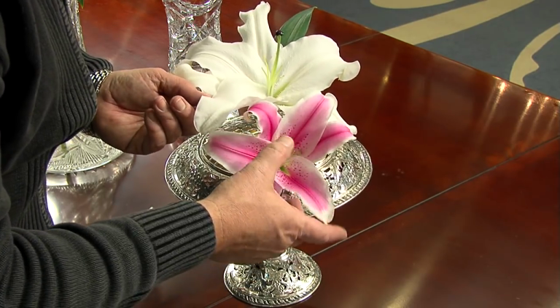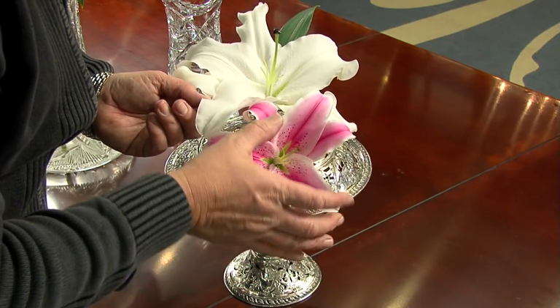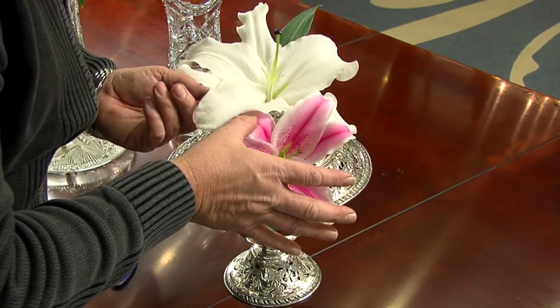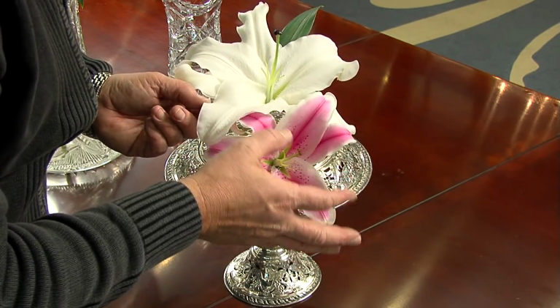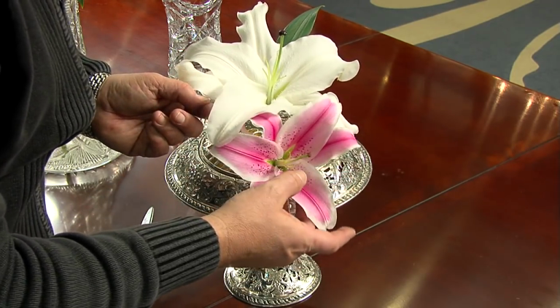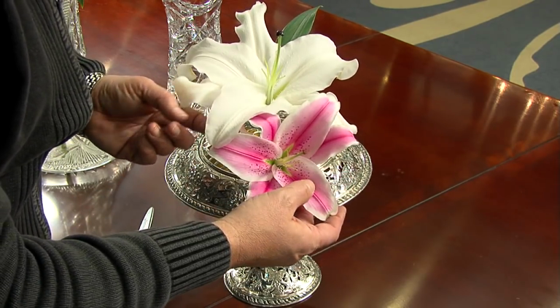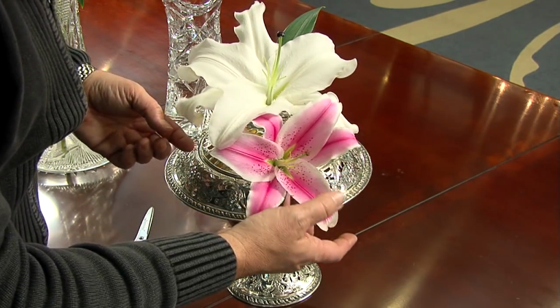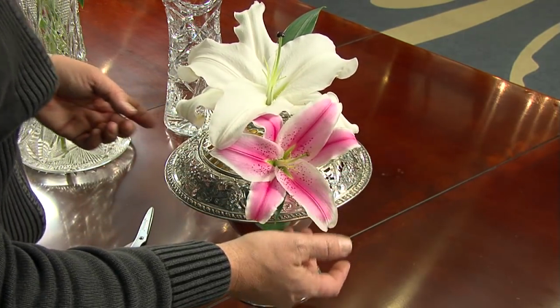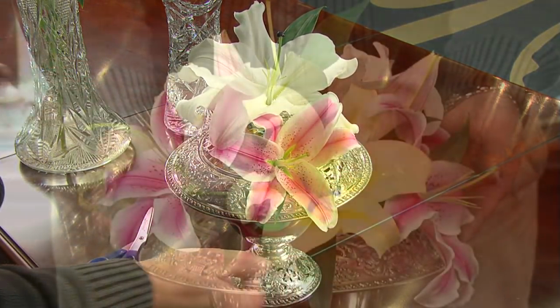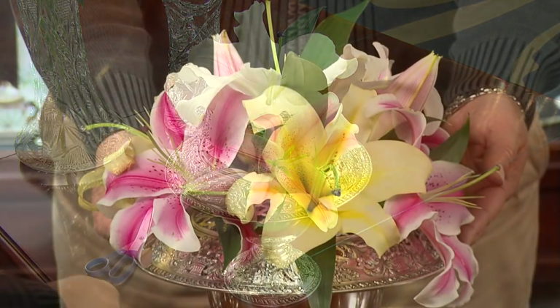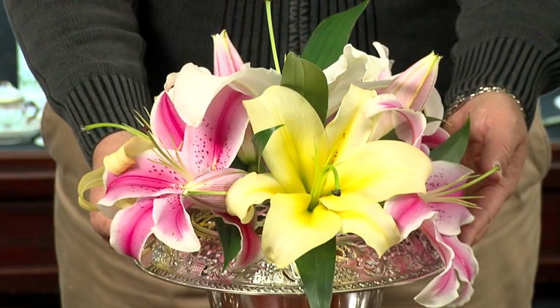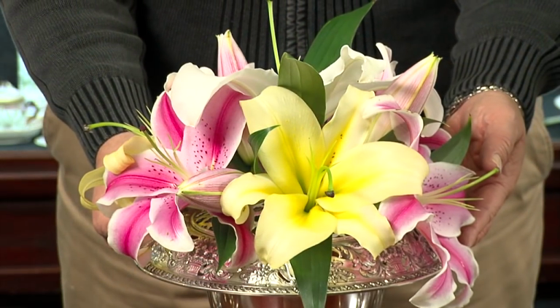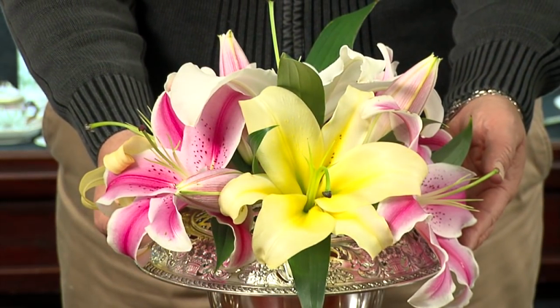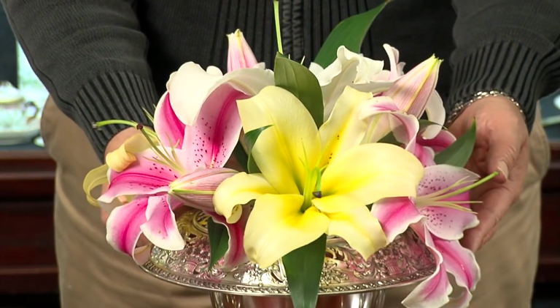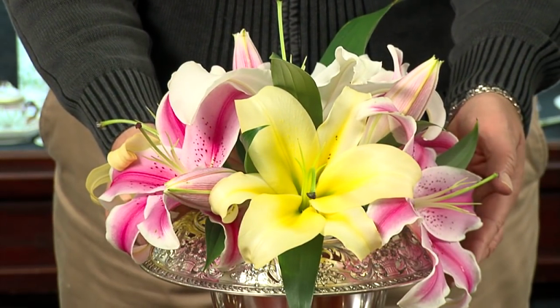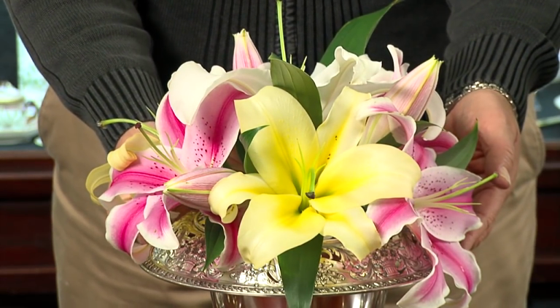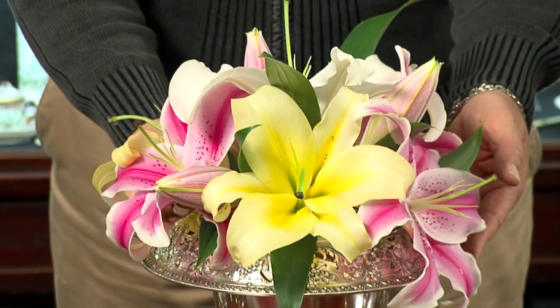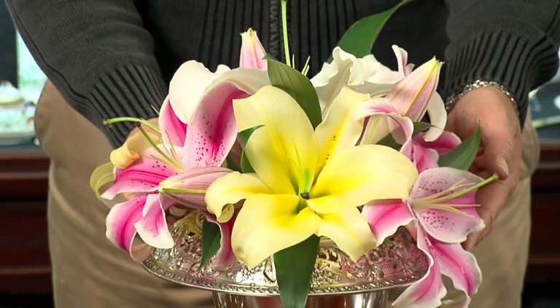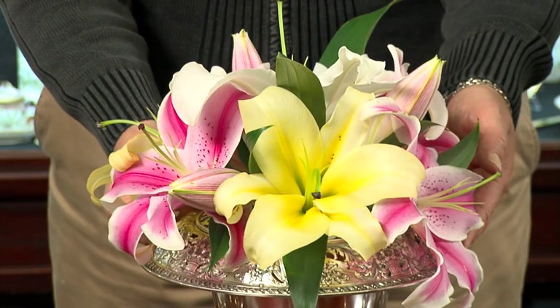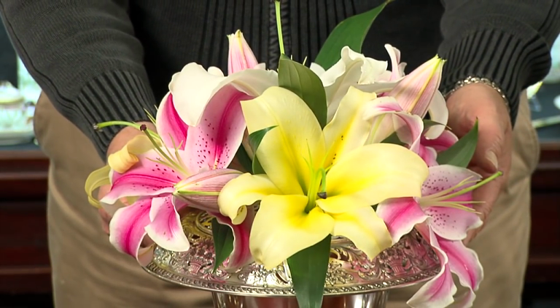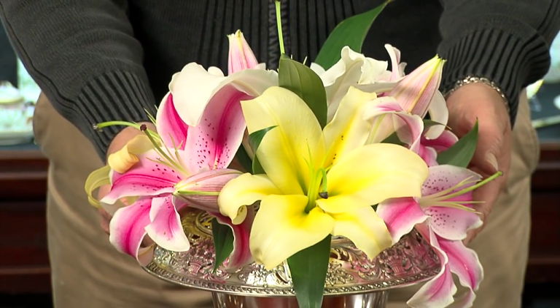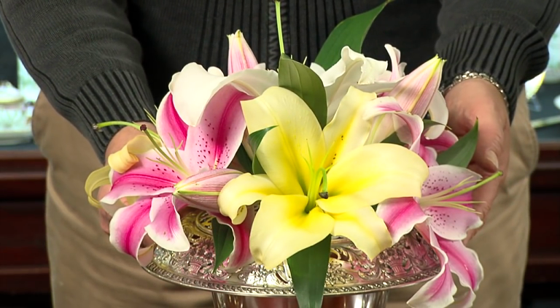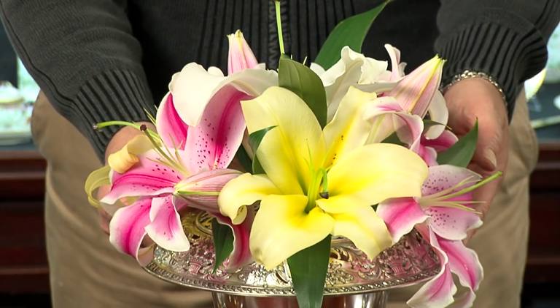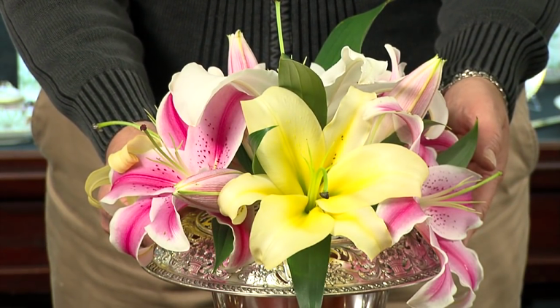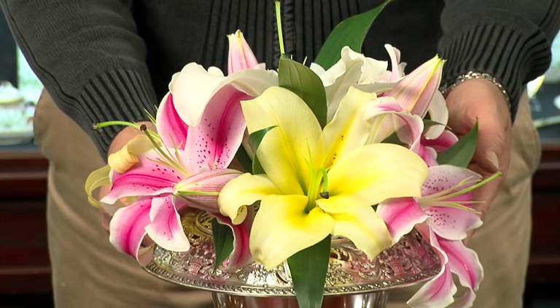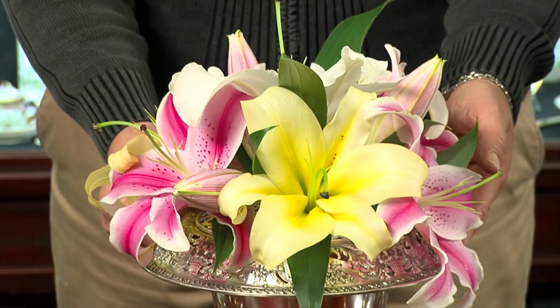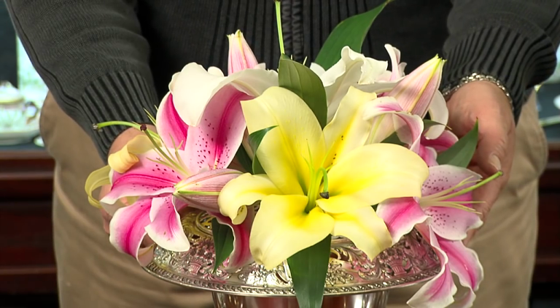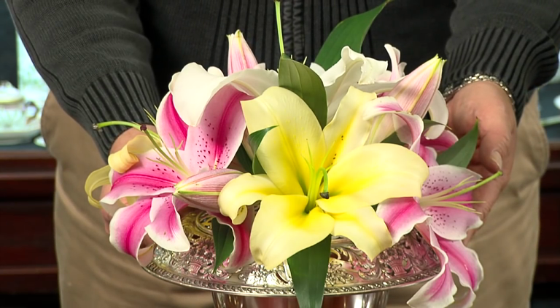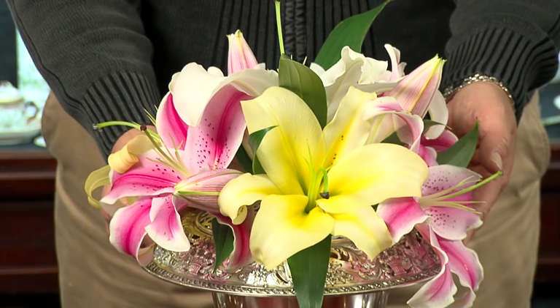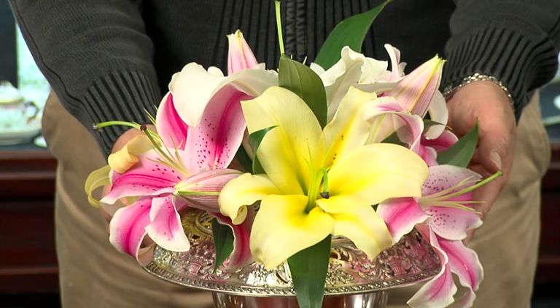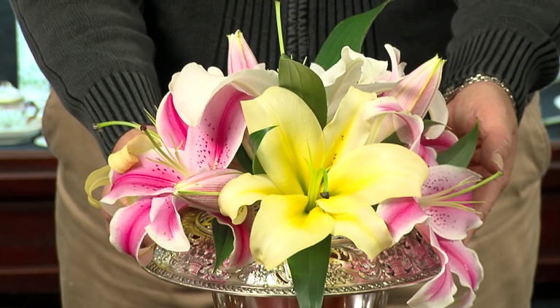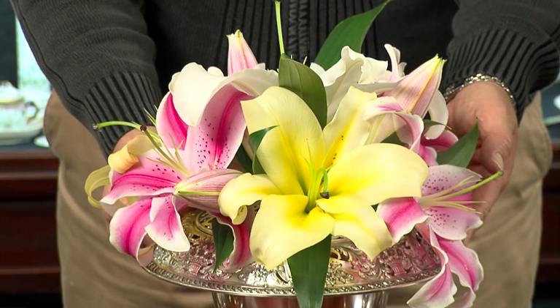You're building the arrangement all the way around. As you finish, it's always good to ensure that the arrangement stays below eye level so that you don't block the visibility of your dinner guests.